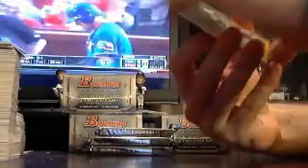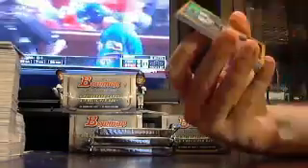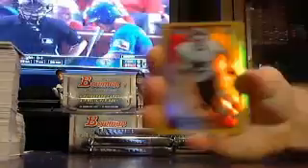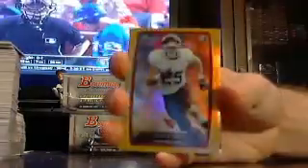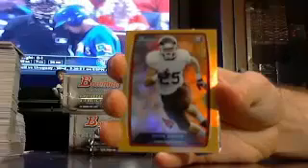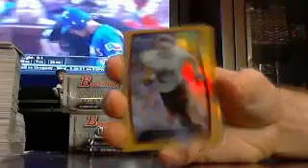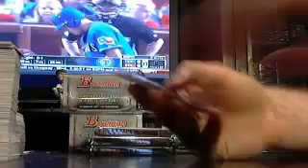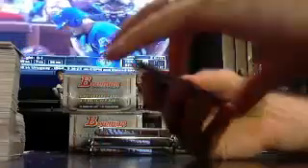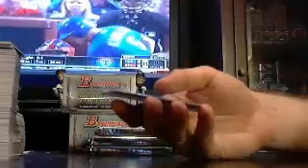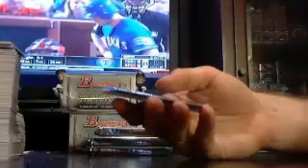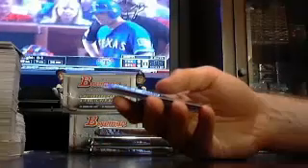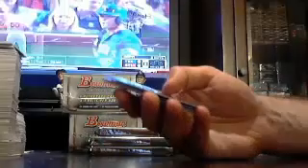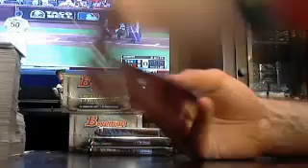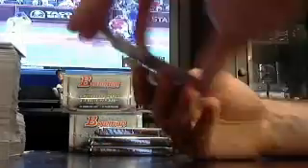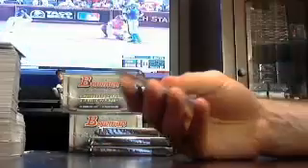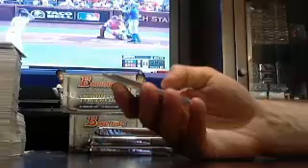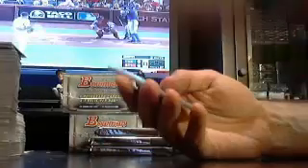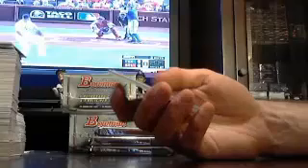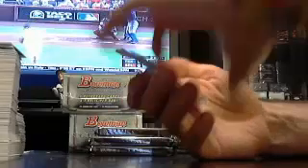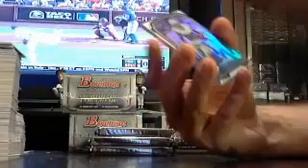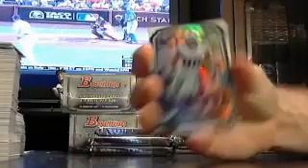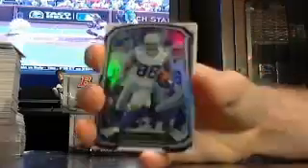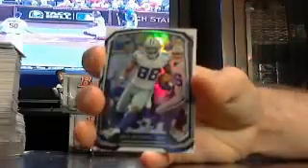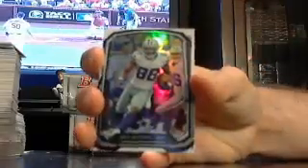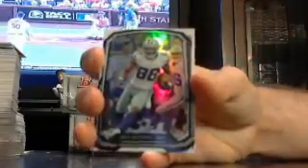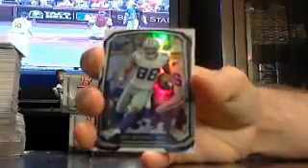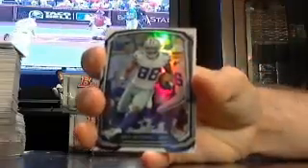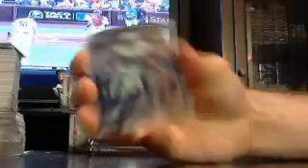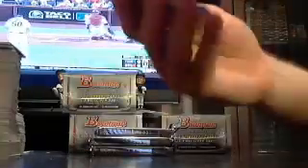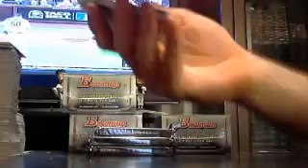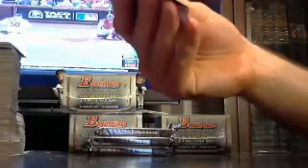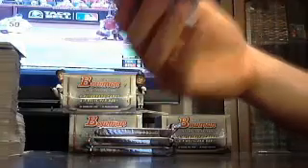Got a Ryan Swope for the Cardinals out of $3.99. And a Dez Bryant for the Cowboys — Dez Bryant die cut for the Cowboys.